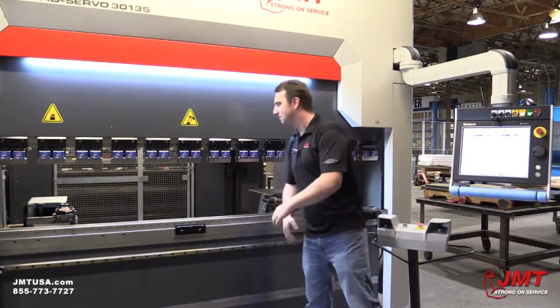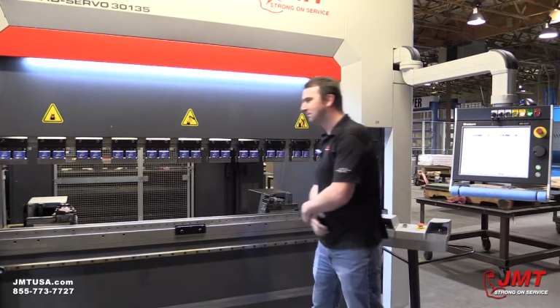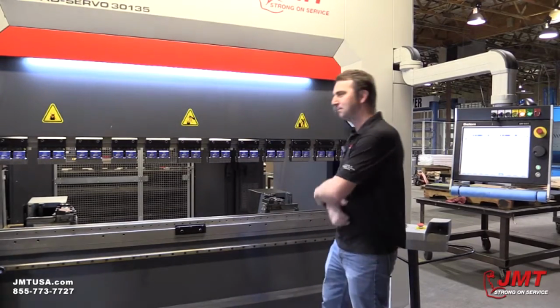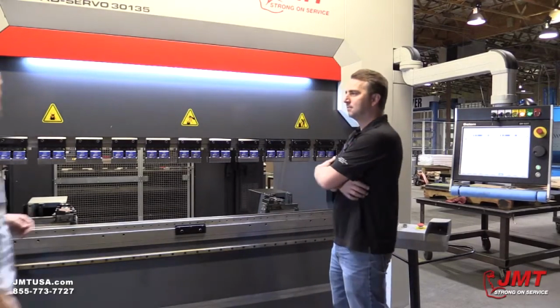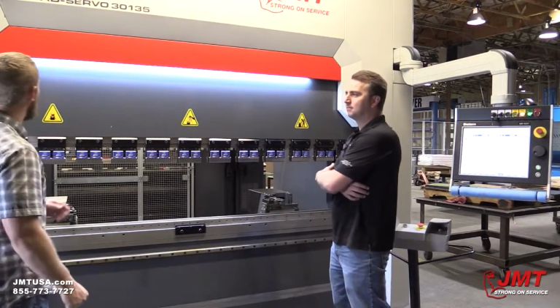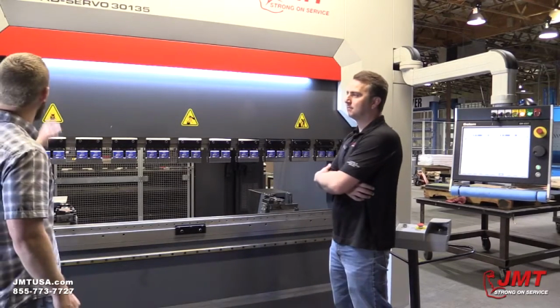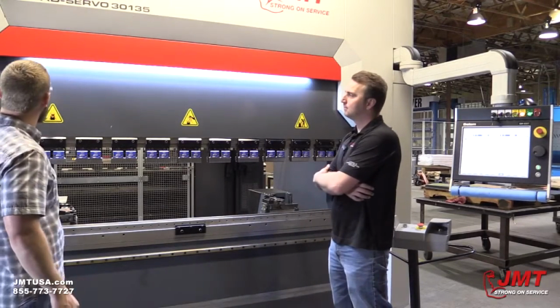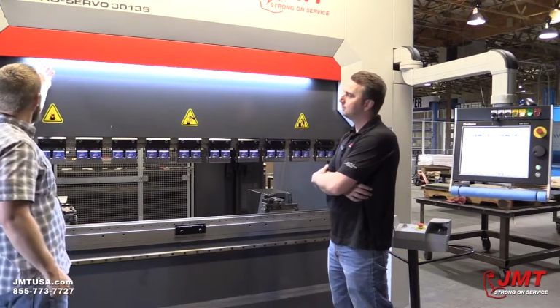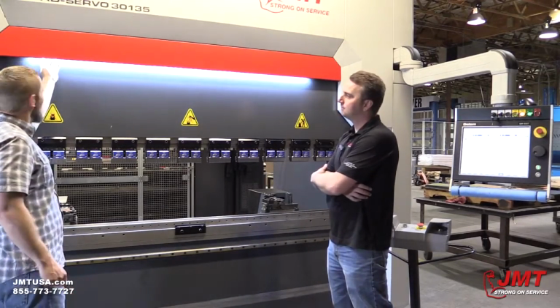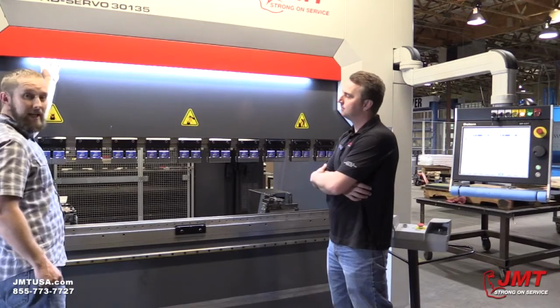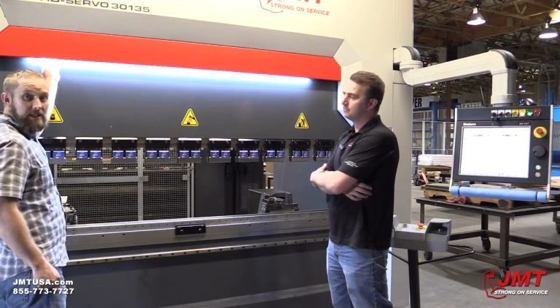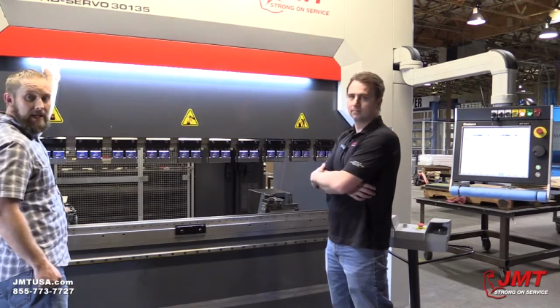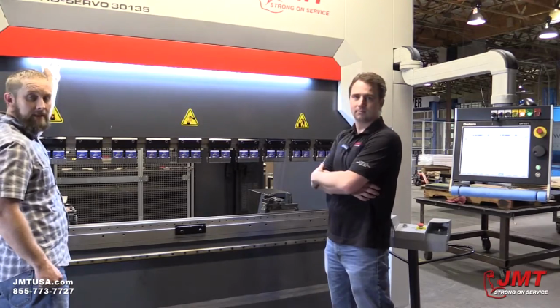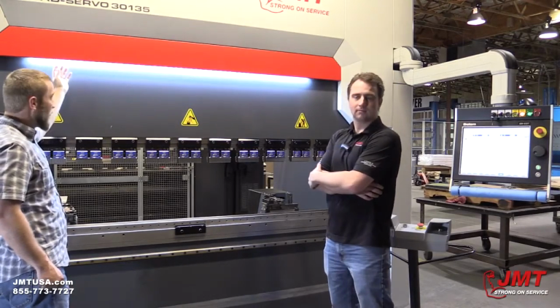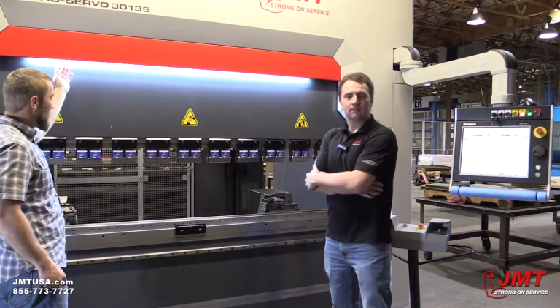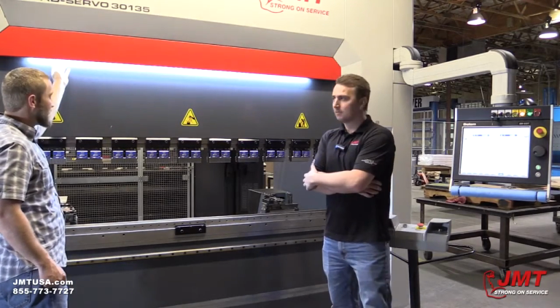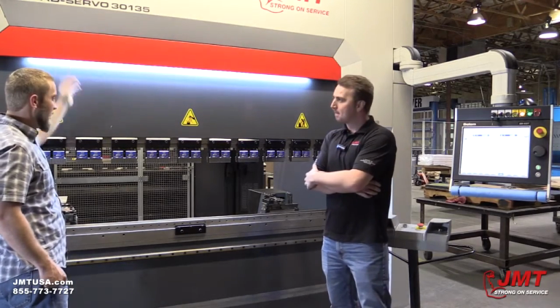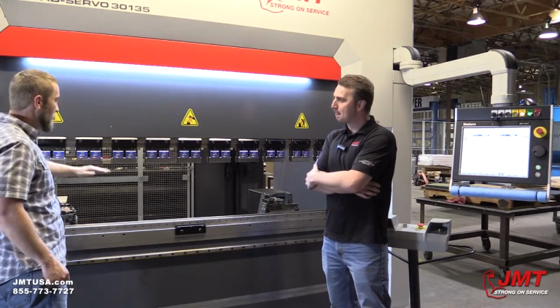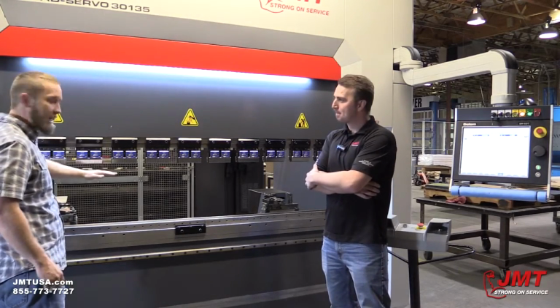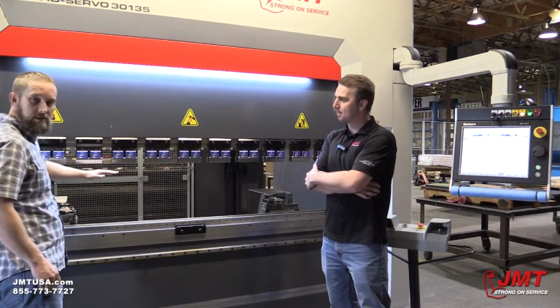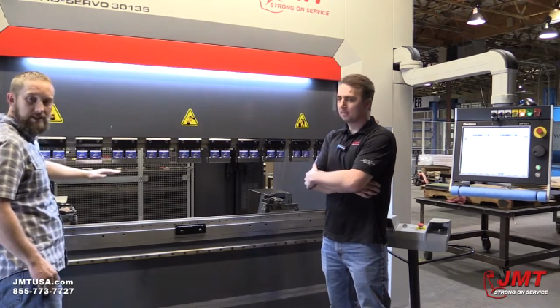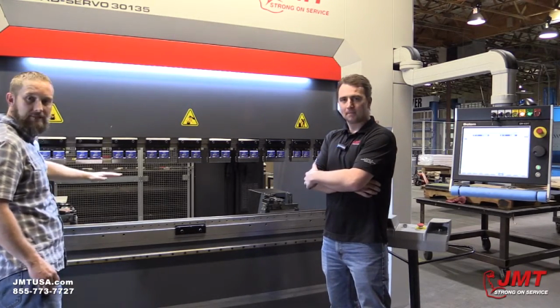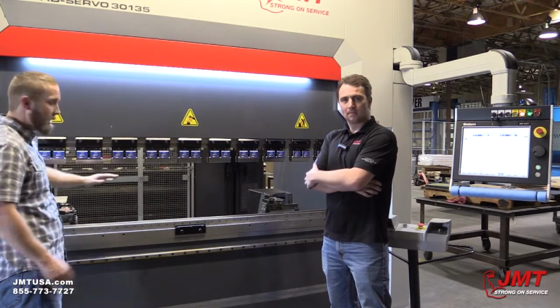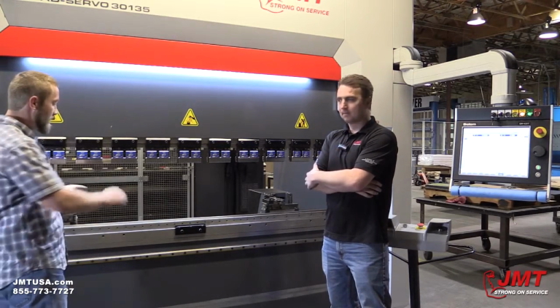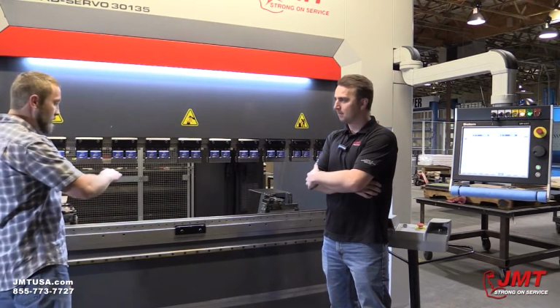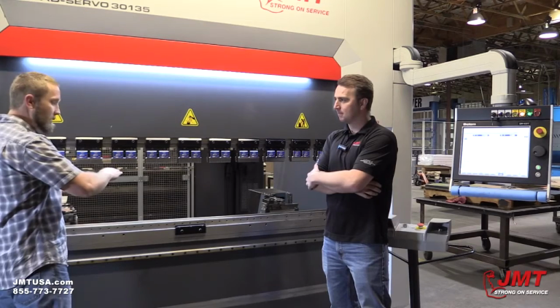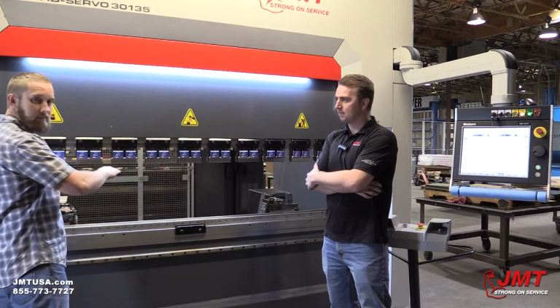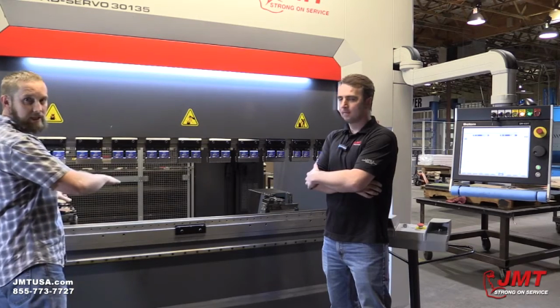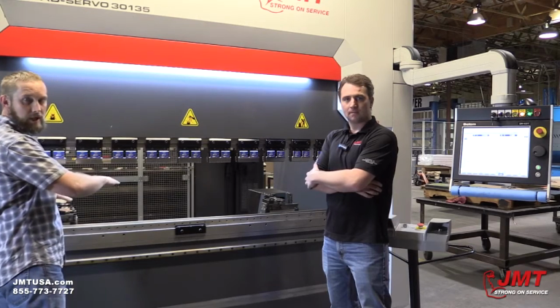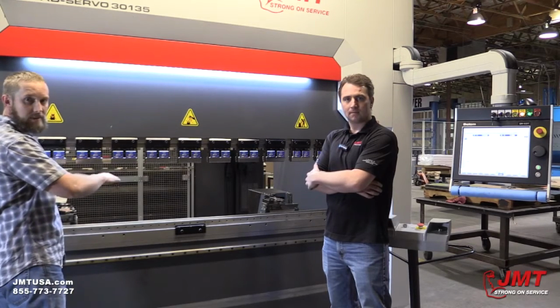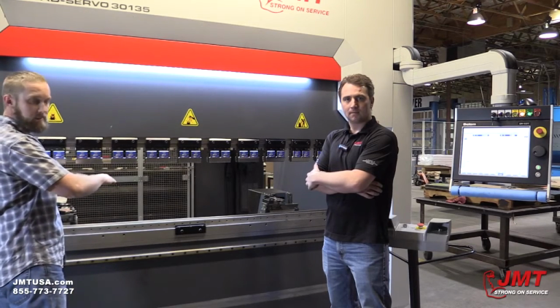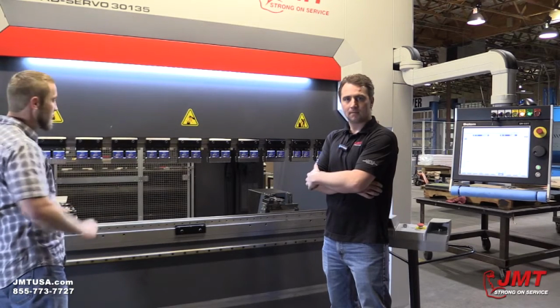Let me point out some features of this machine. We've got LED lighting — in a dark shop that's very handy. It's actually a safety feature, and it also allows us to get more accurate parts by being able to see clearly.